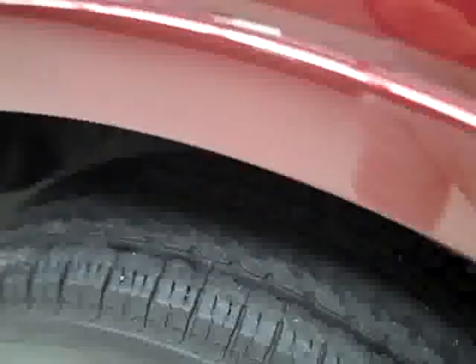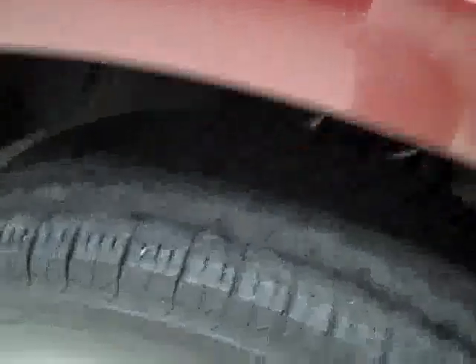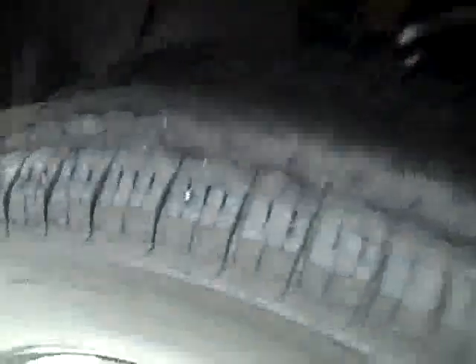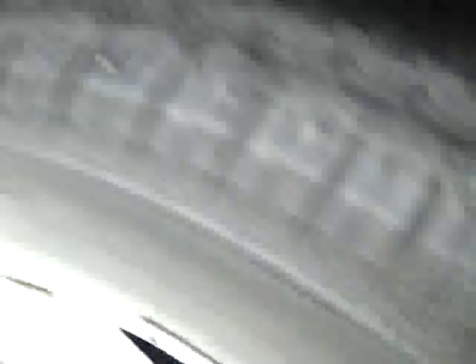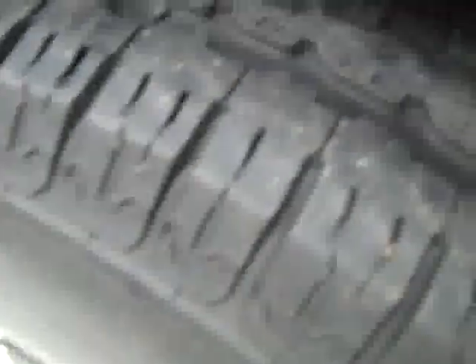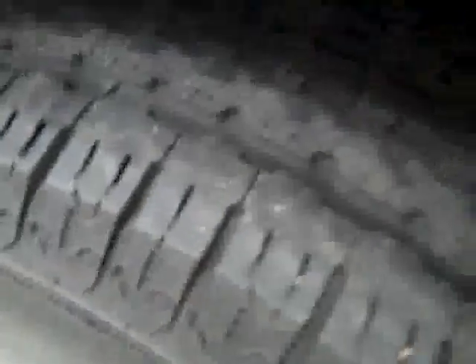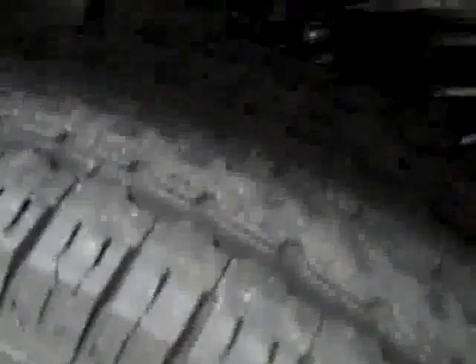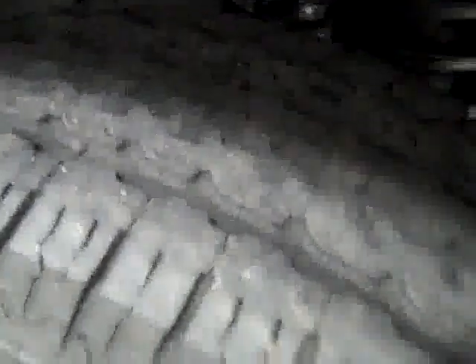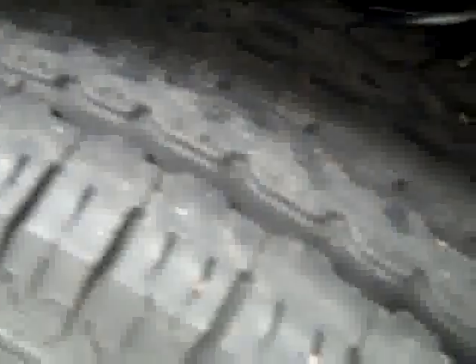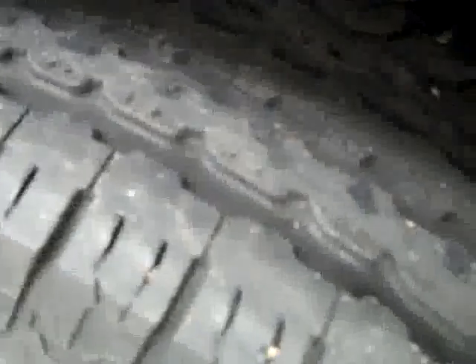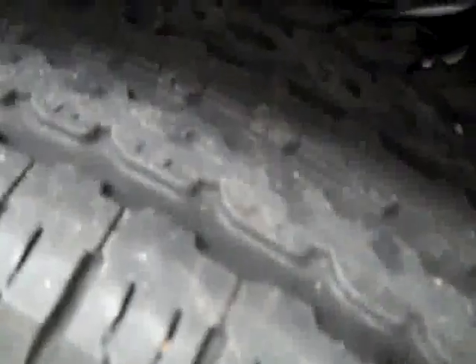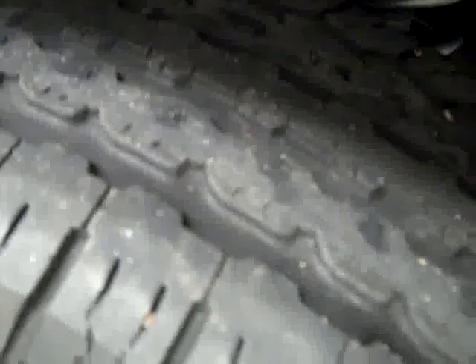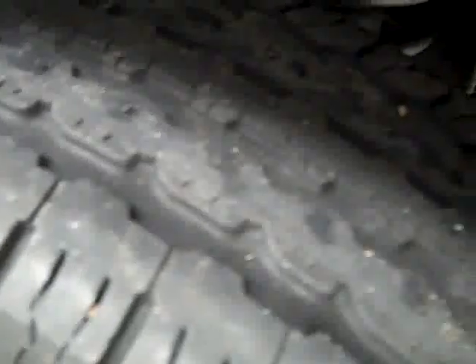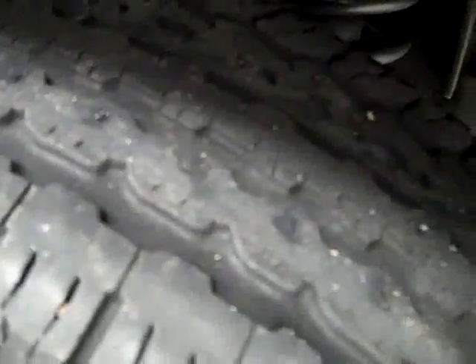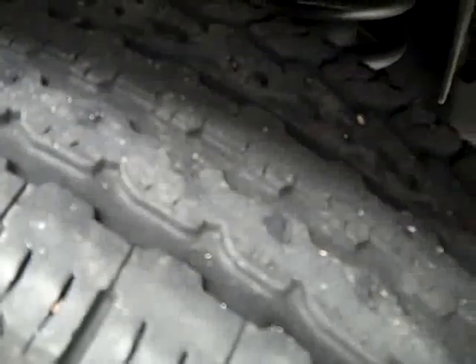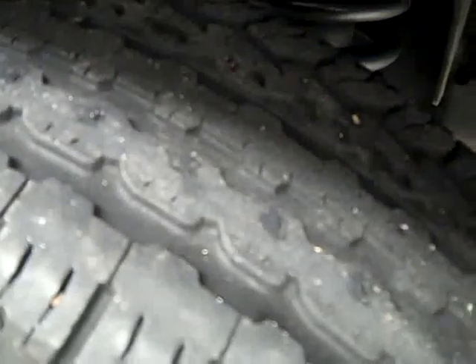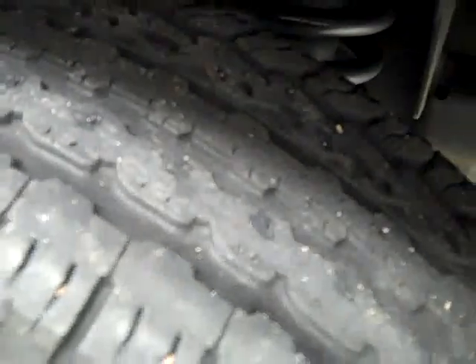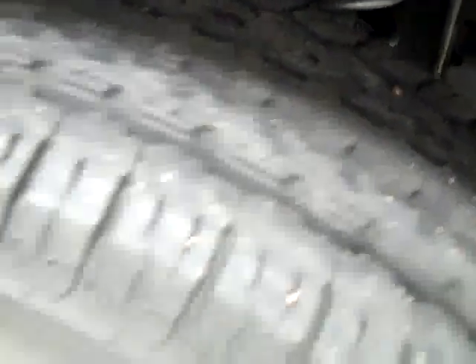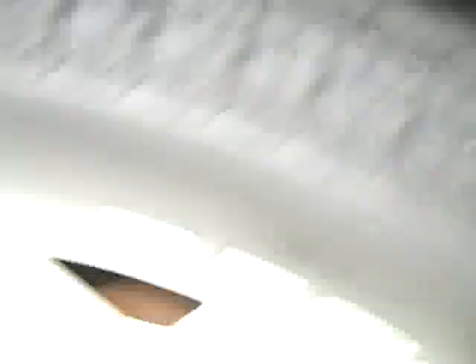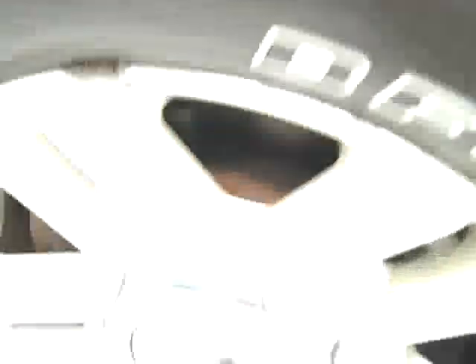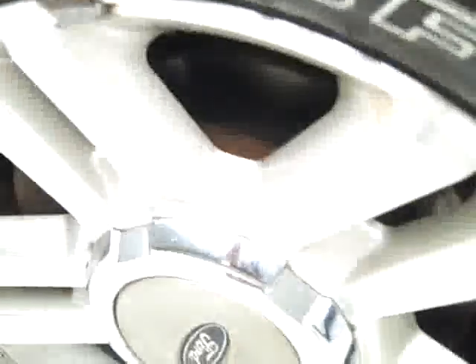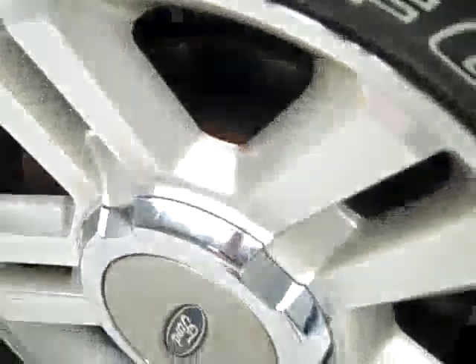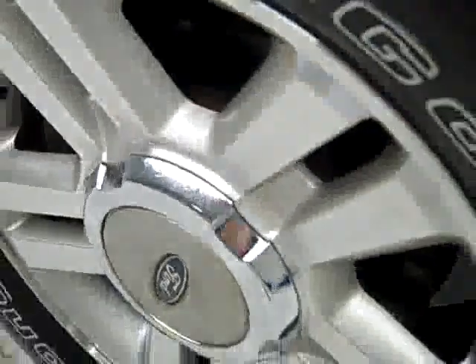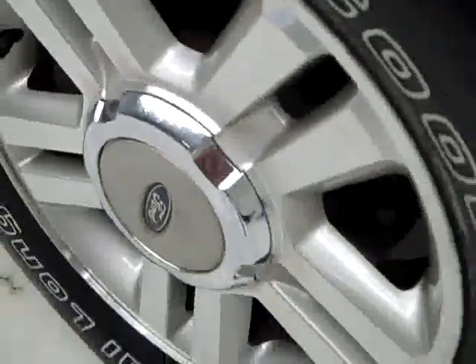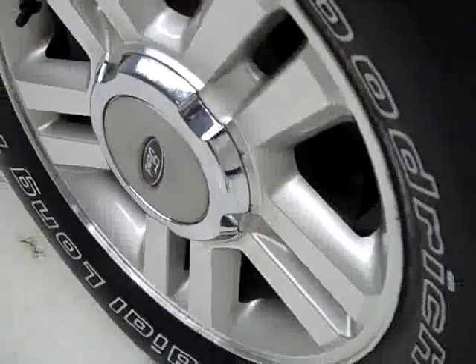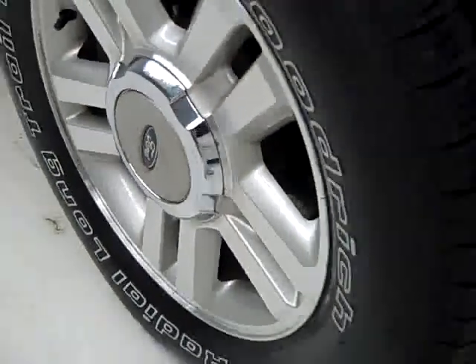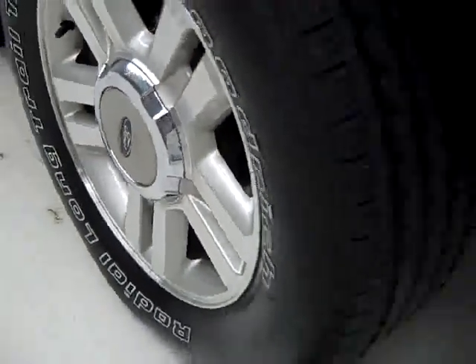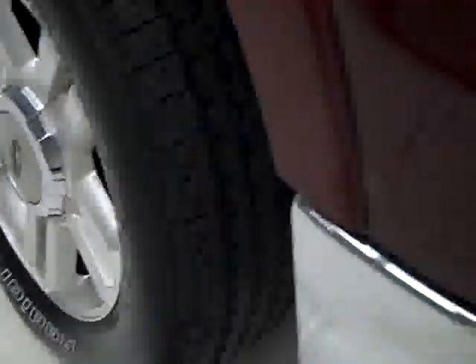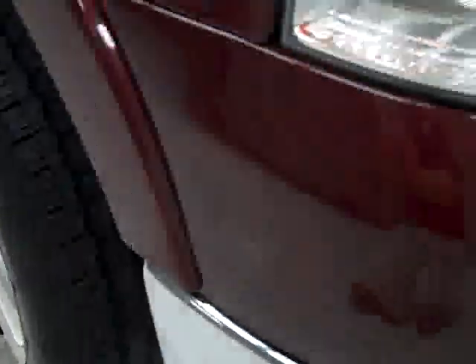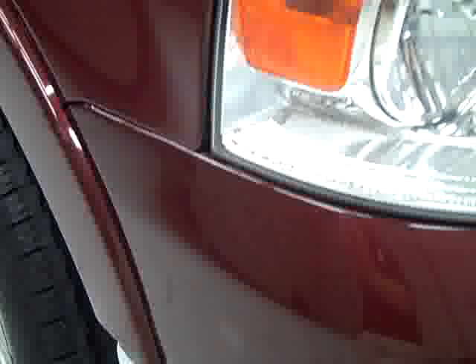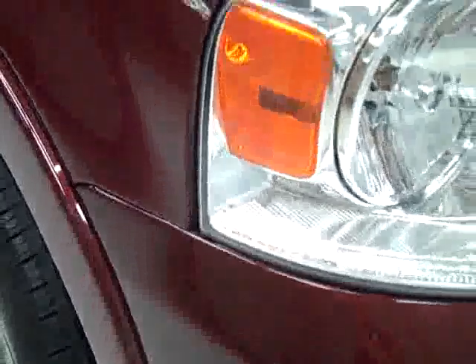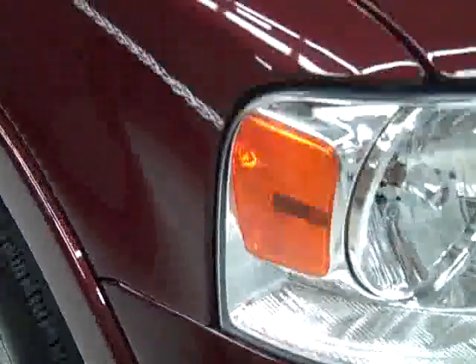BF Goodrich long trail tires with about half the tread left, maybe a little bit under that. Factory painted alloy rims.